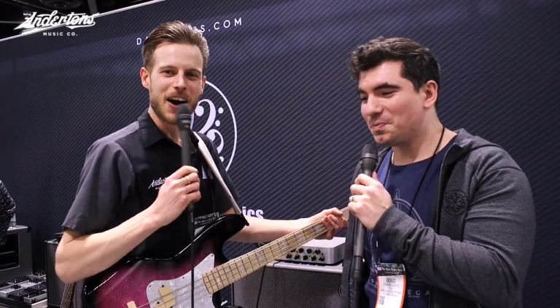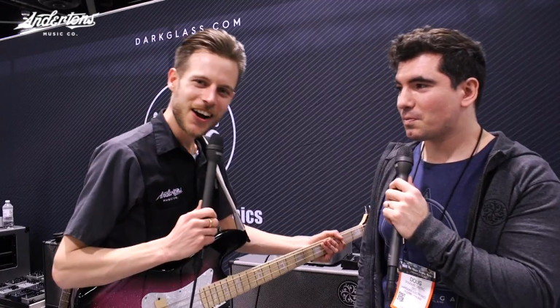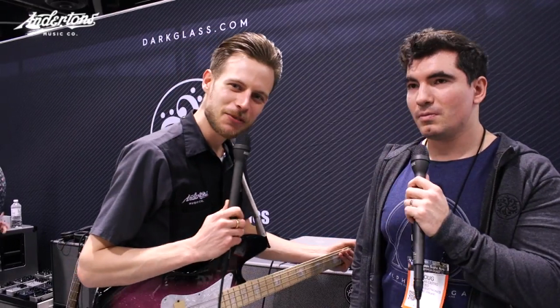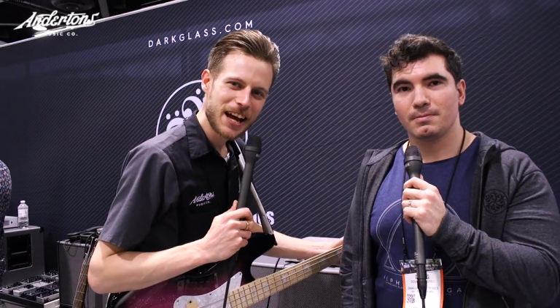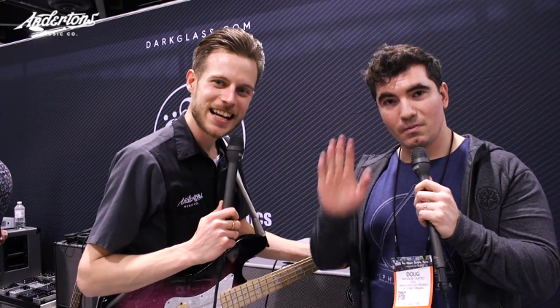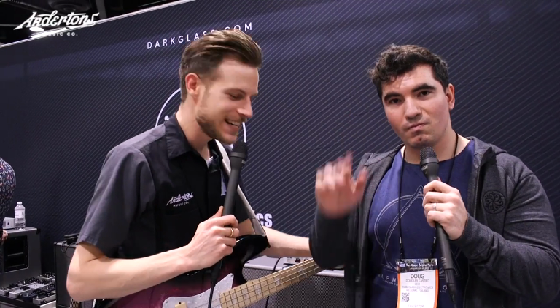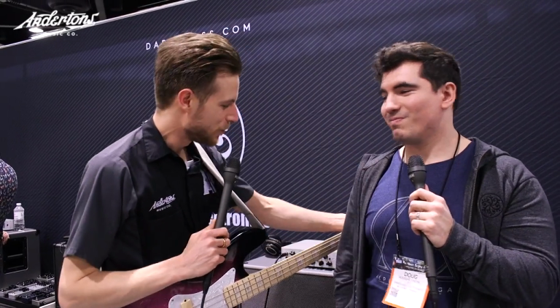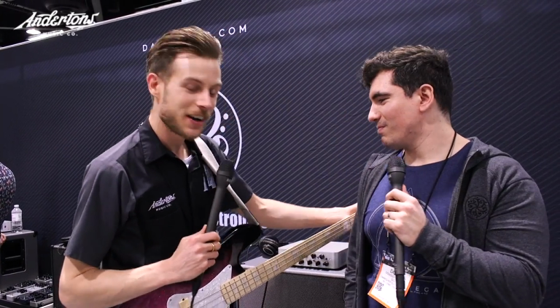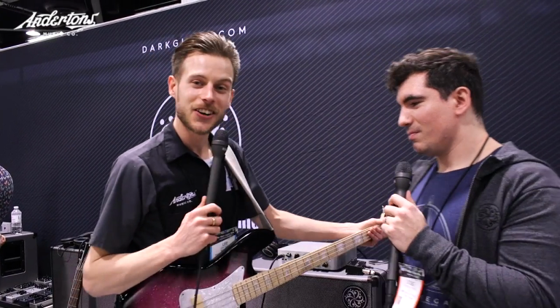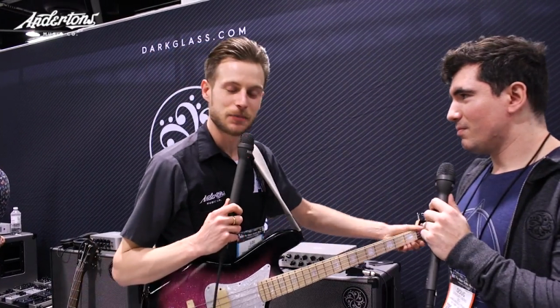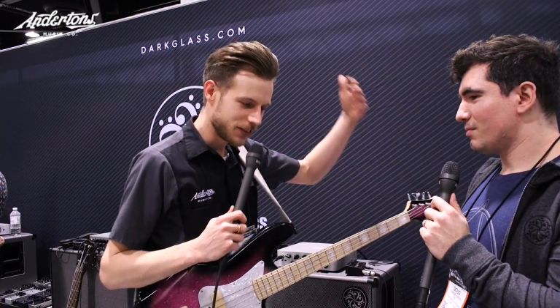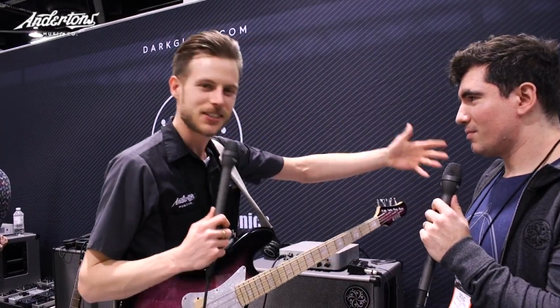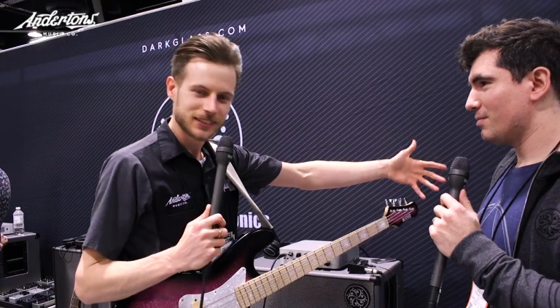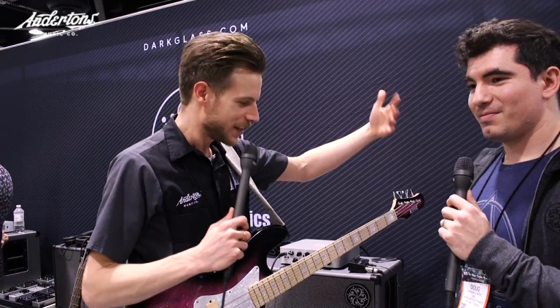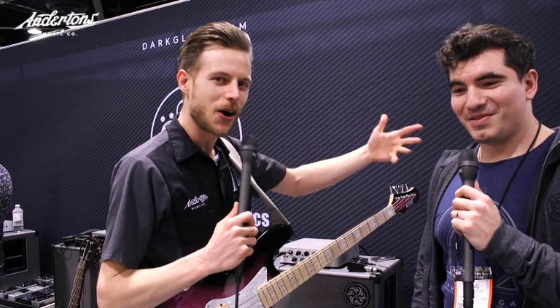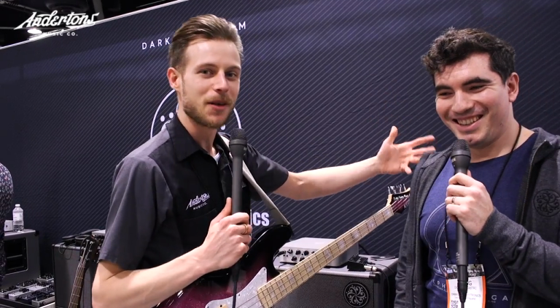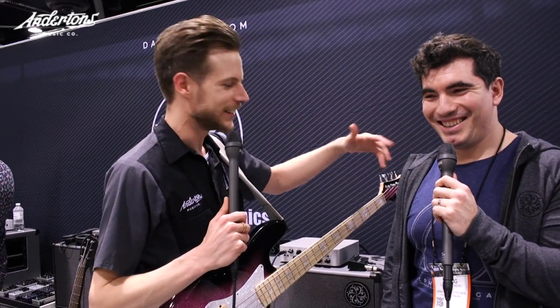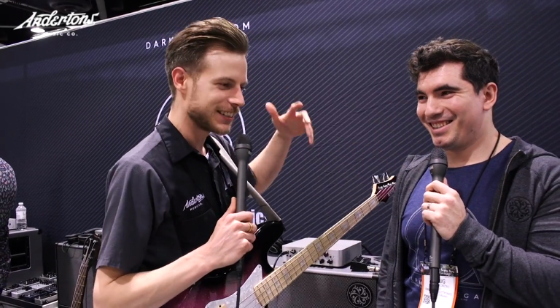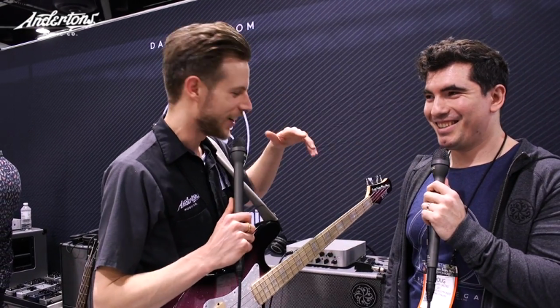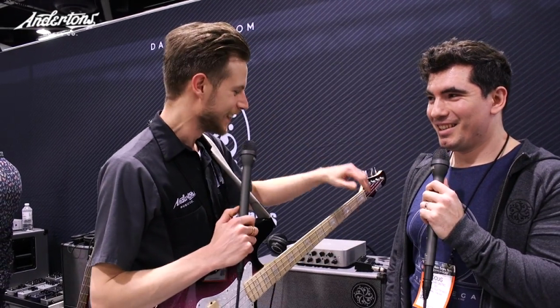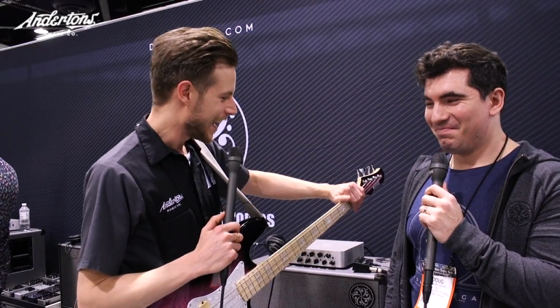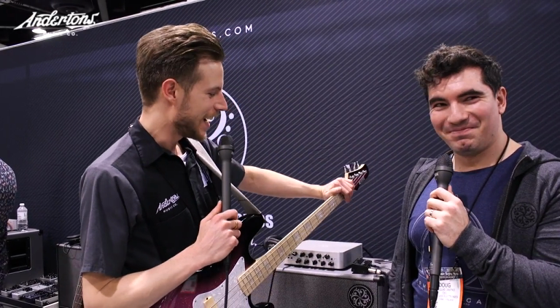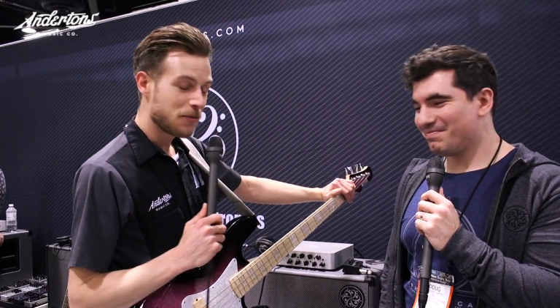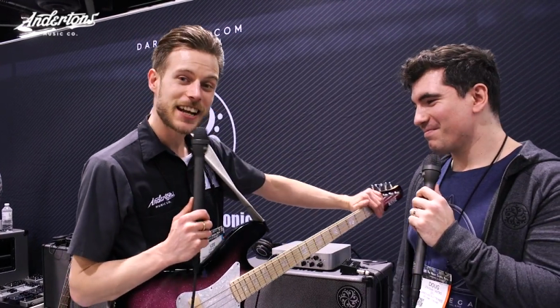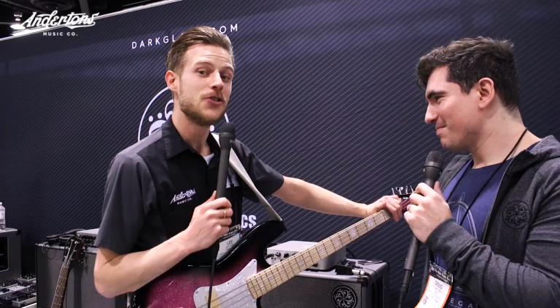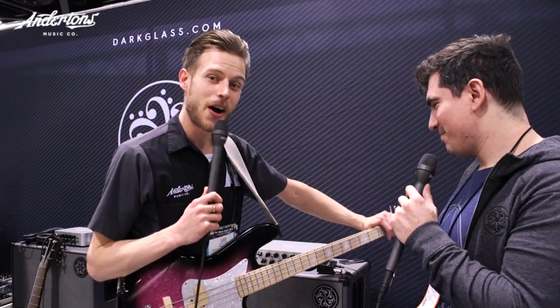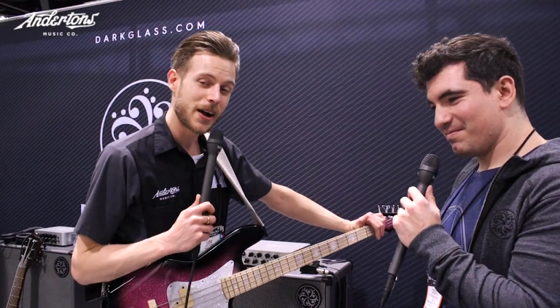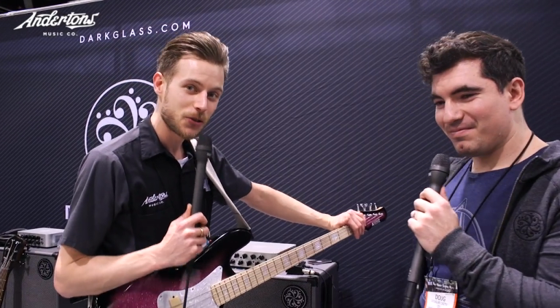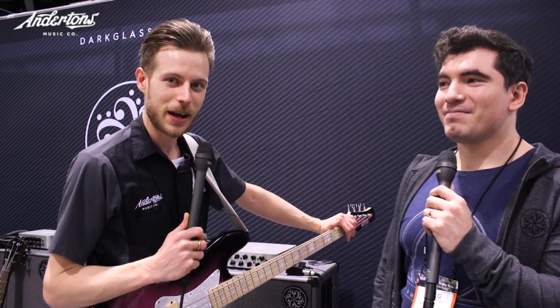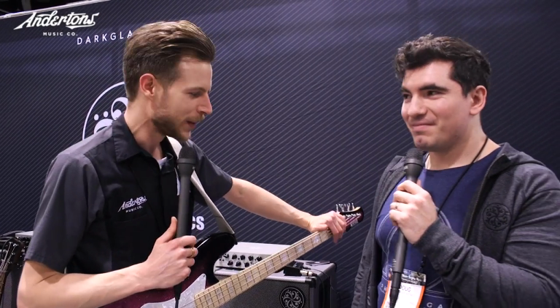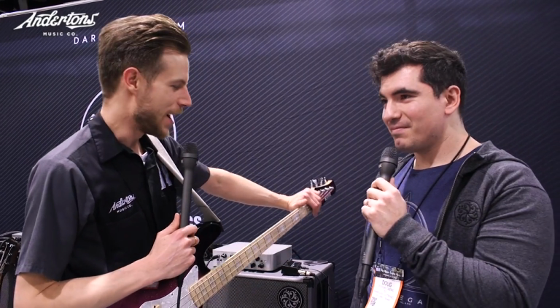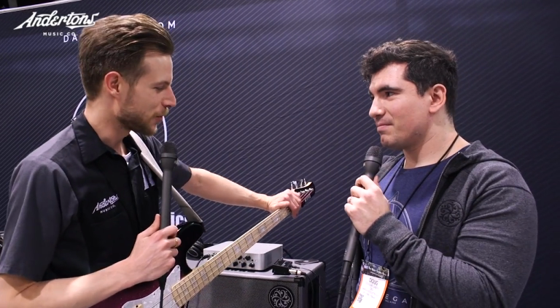Hi guys, welcome to NAMM 2018. We are at the Darkglass stand with none other than Doug, the mastermind behind everything Darkglass. We're going to check out the new Alpha Omega Ultra pedal.